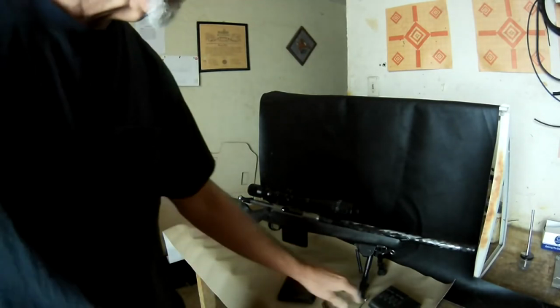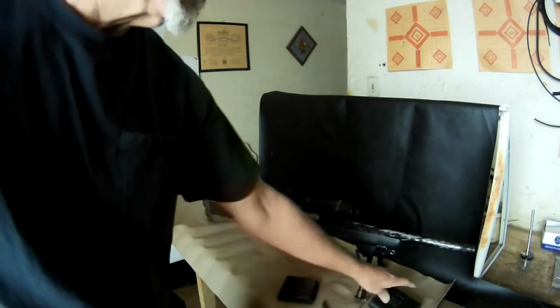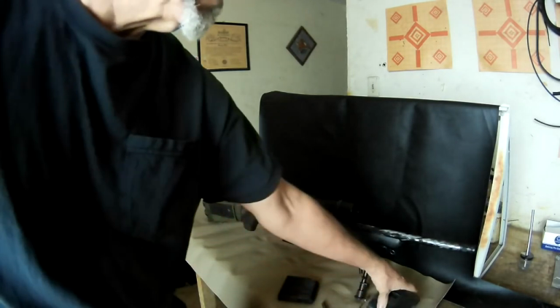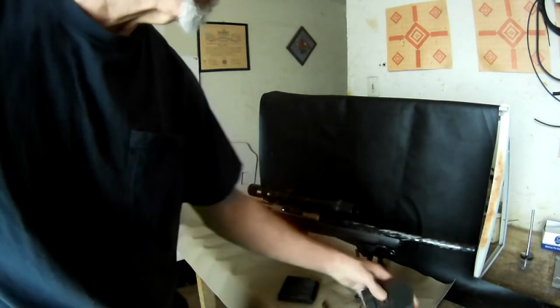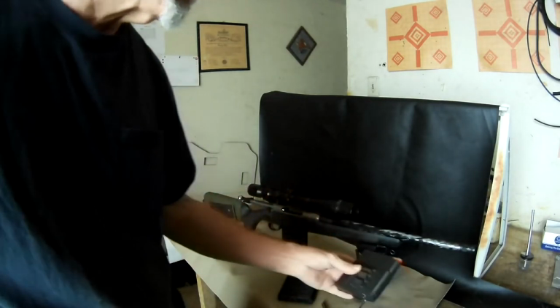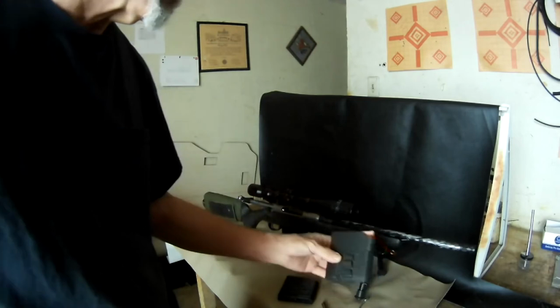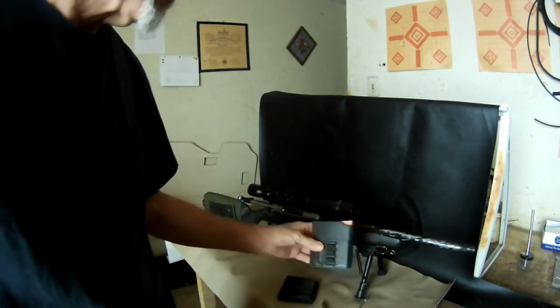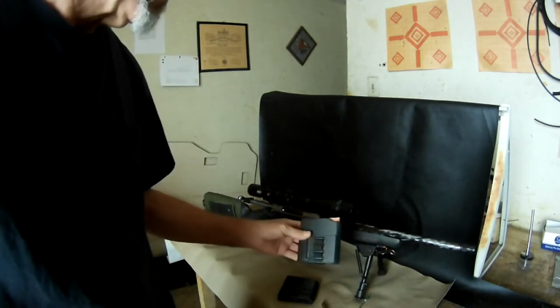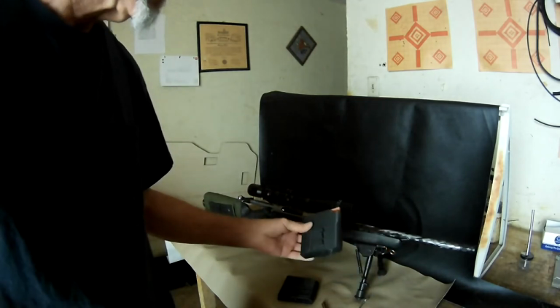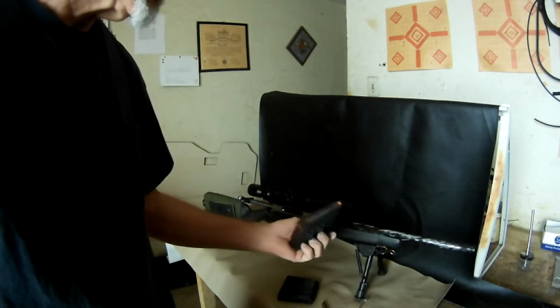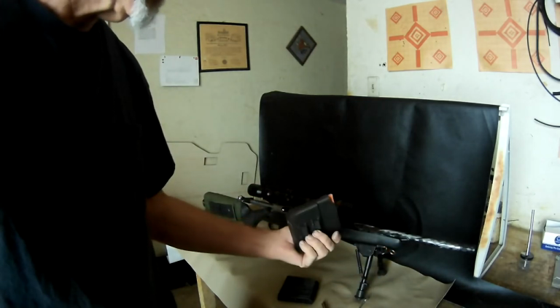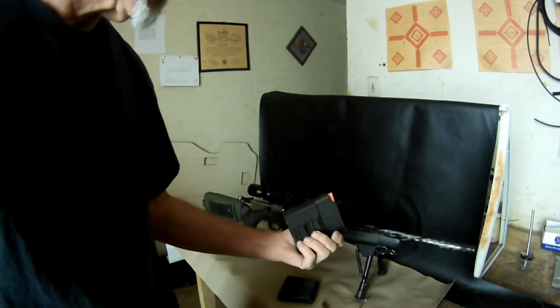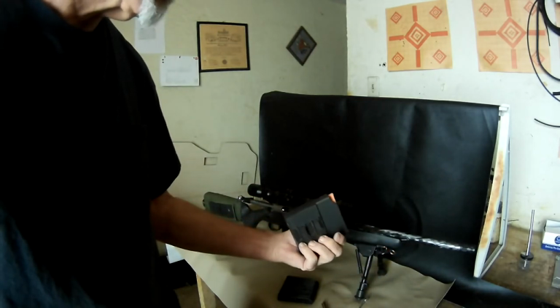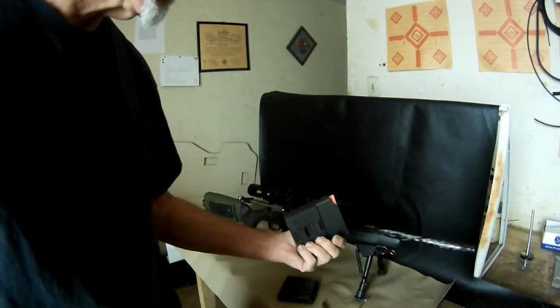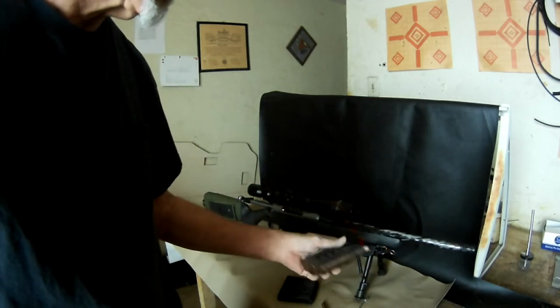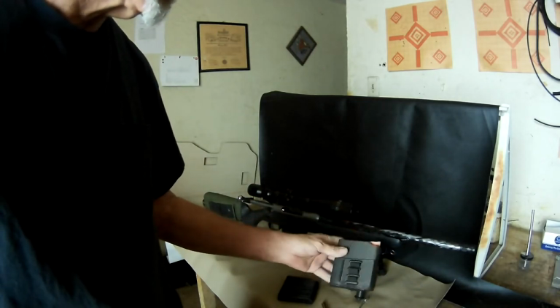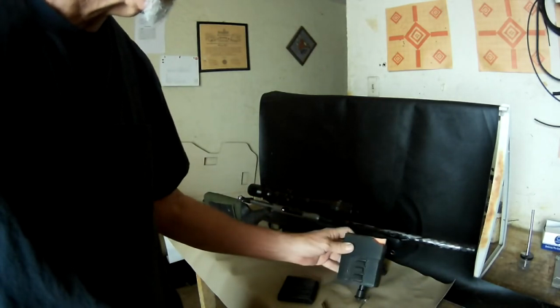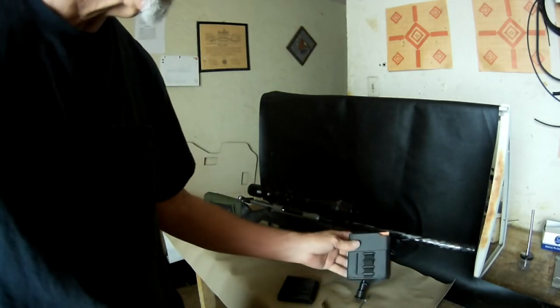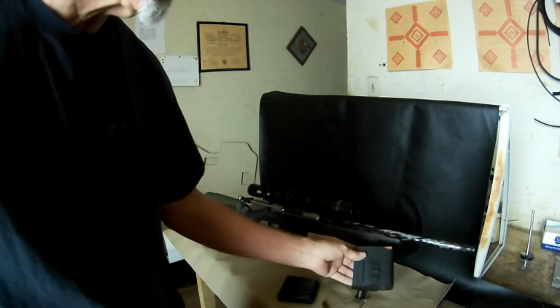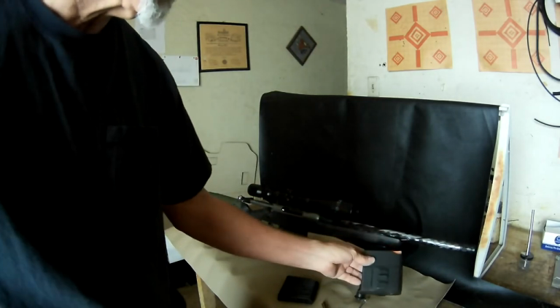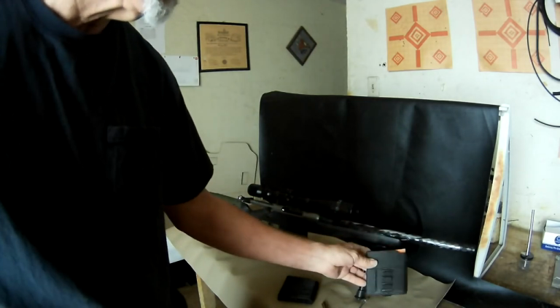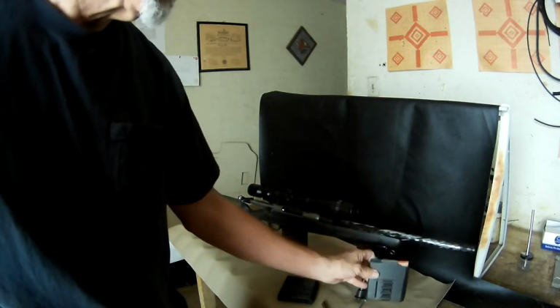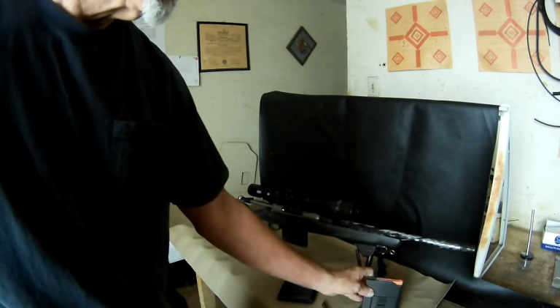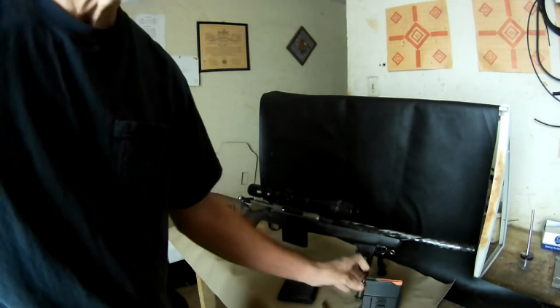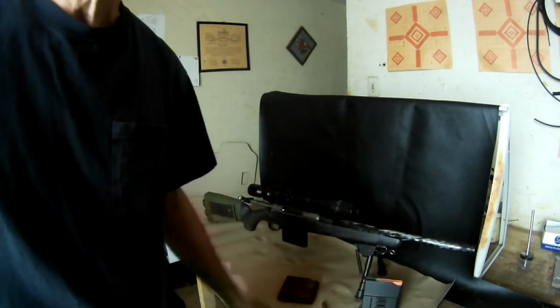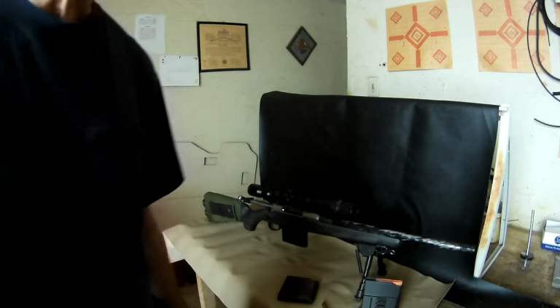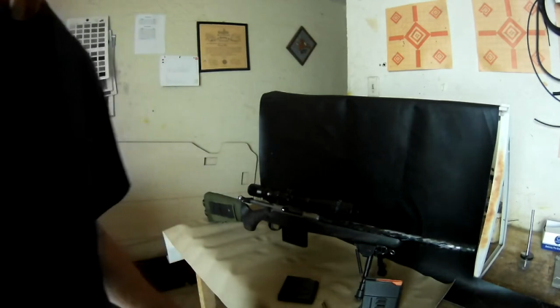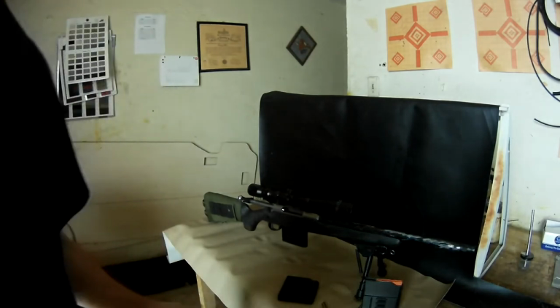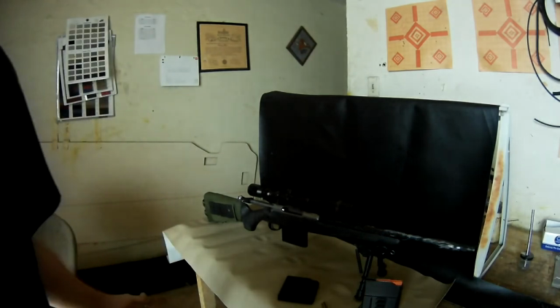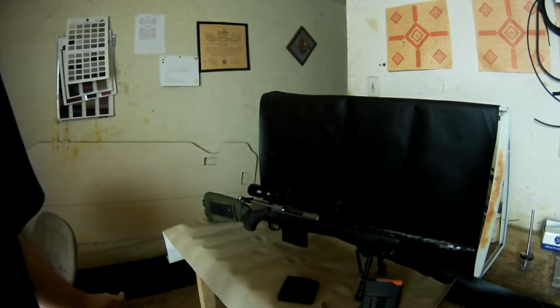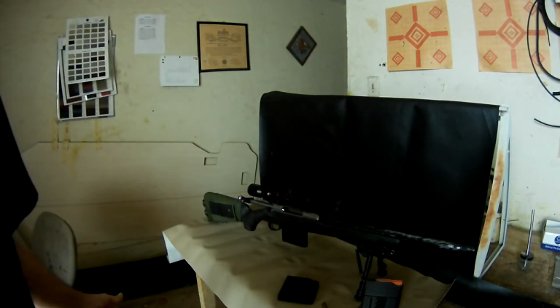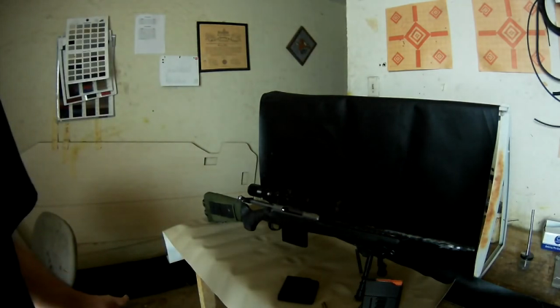You've seen this one before — it's got the side saddle with six additional cartridges on the side. Just wanted to show you what's possible.